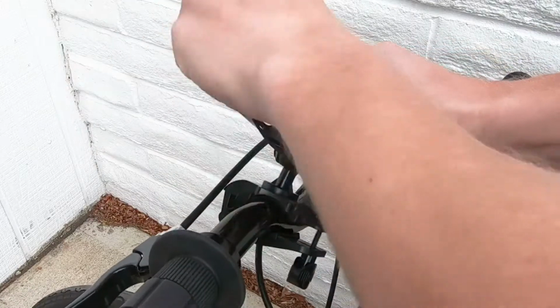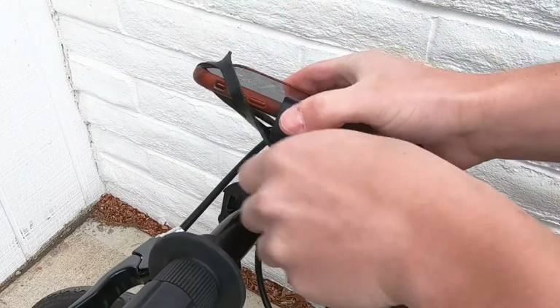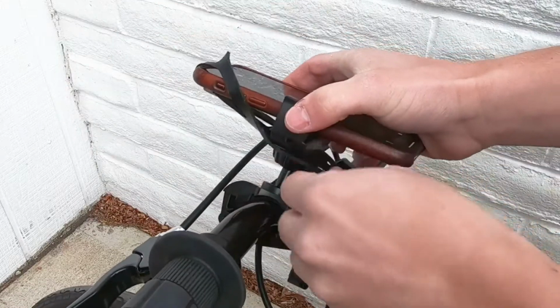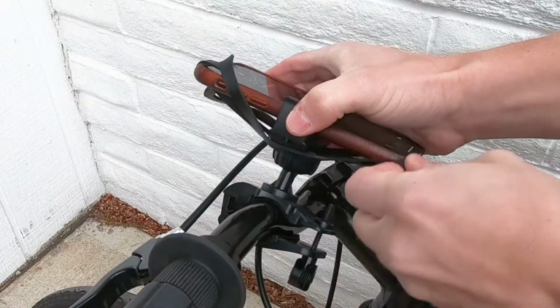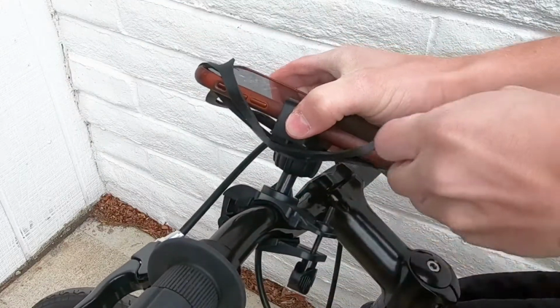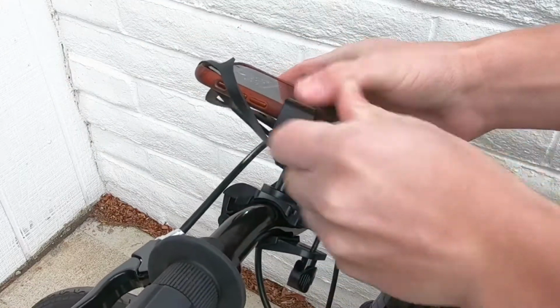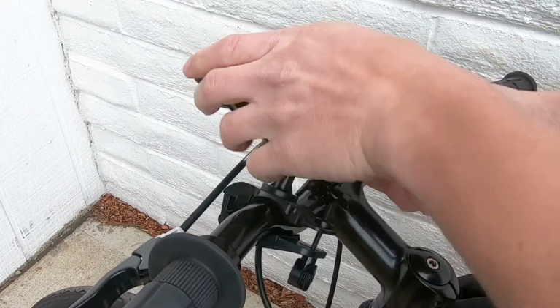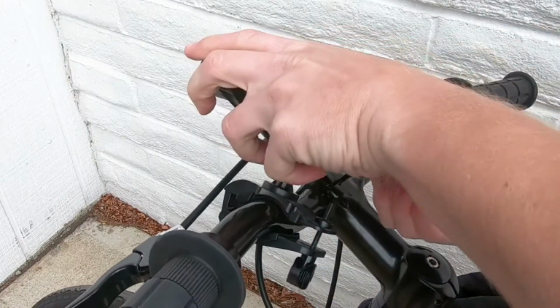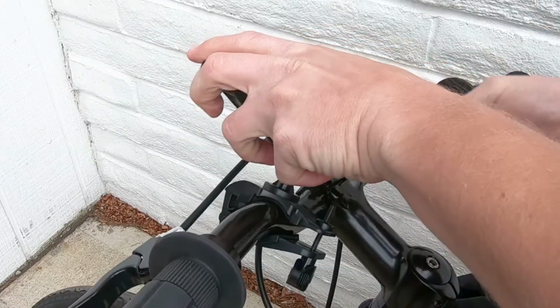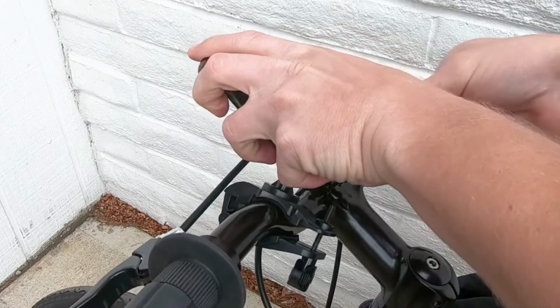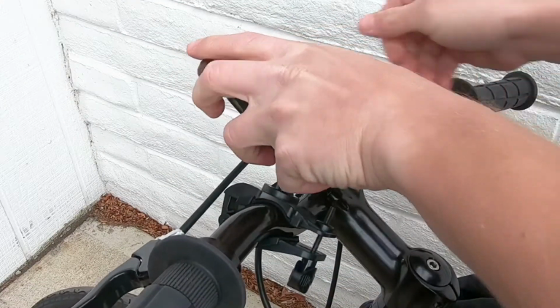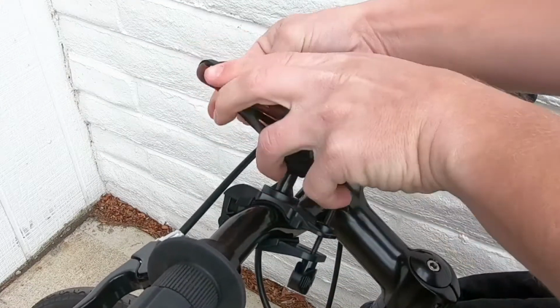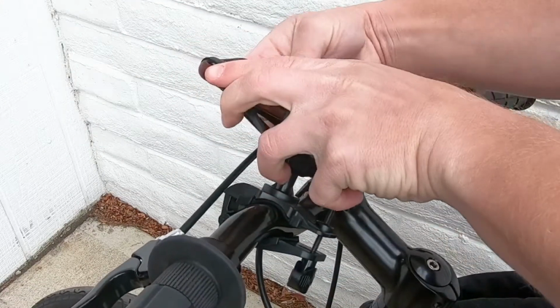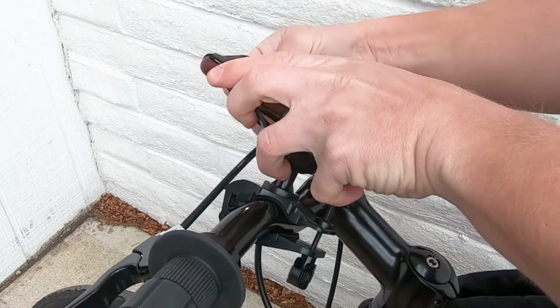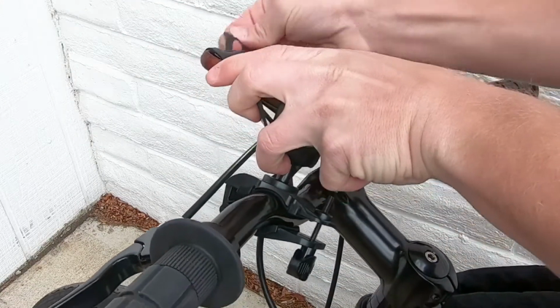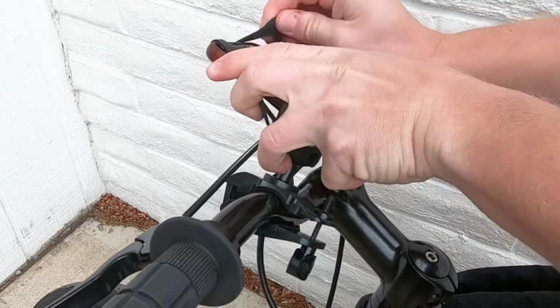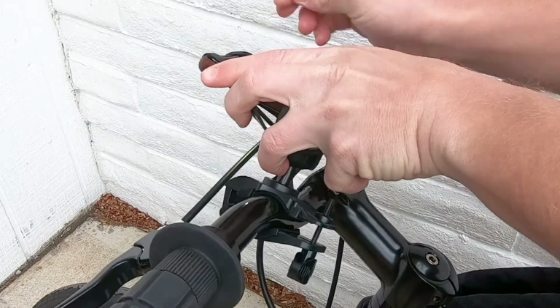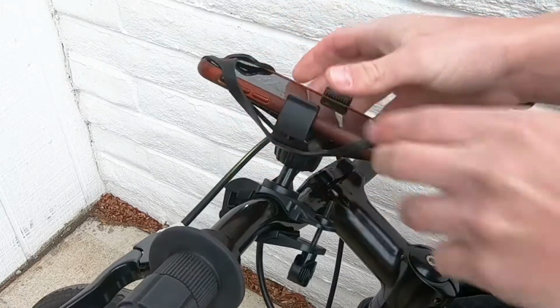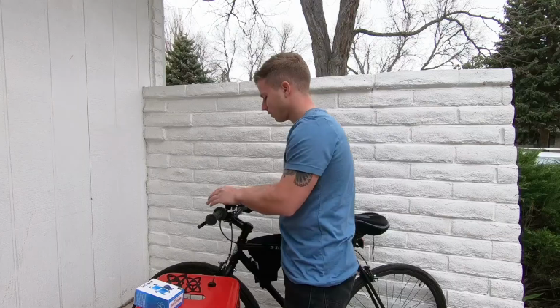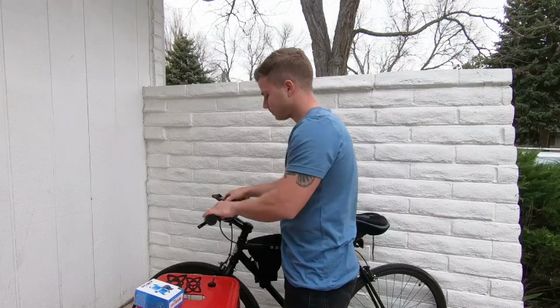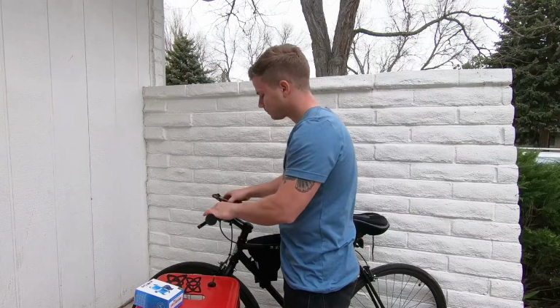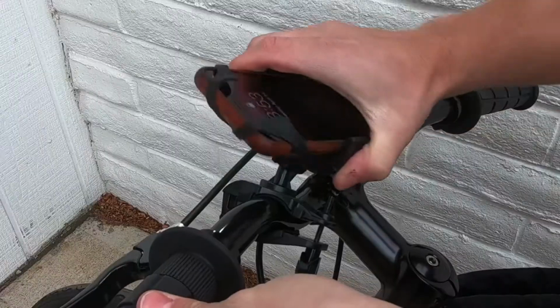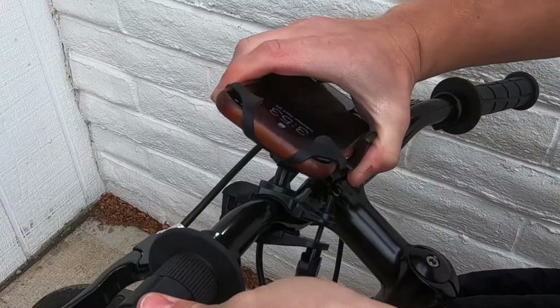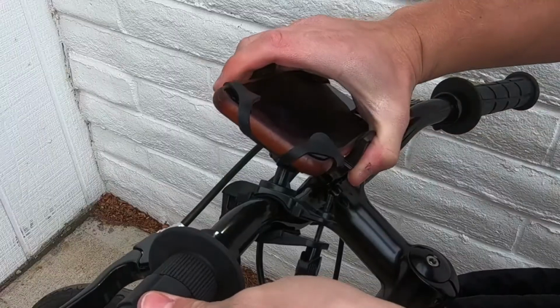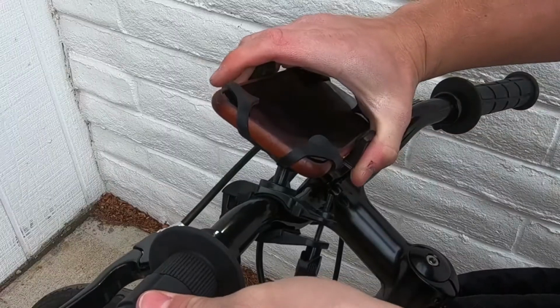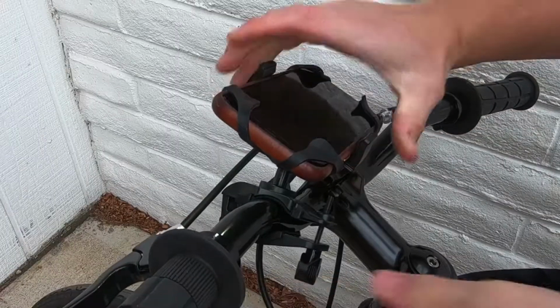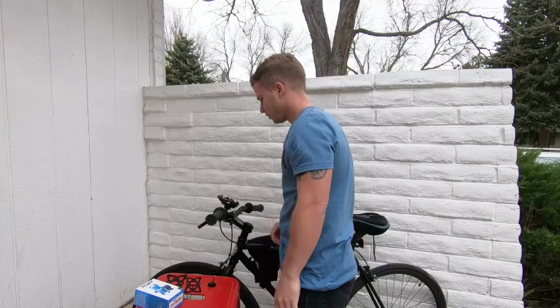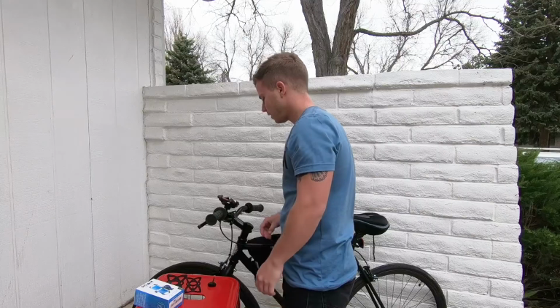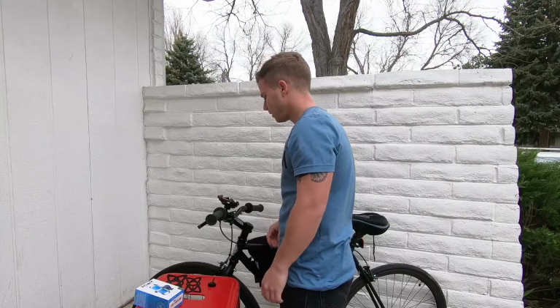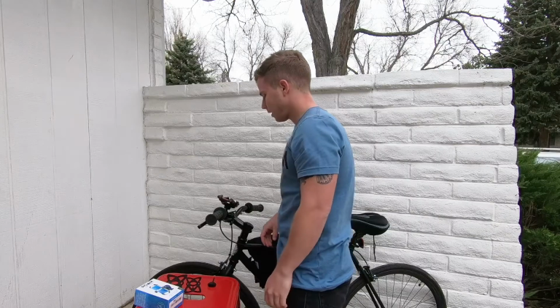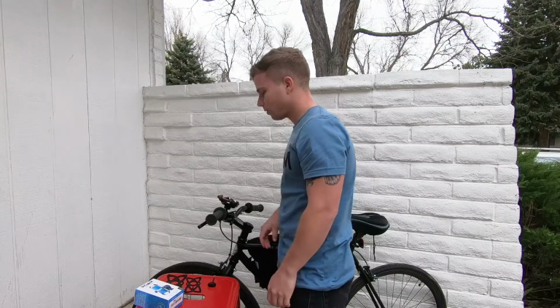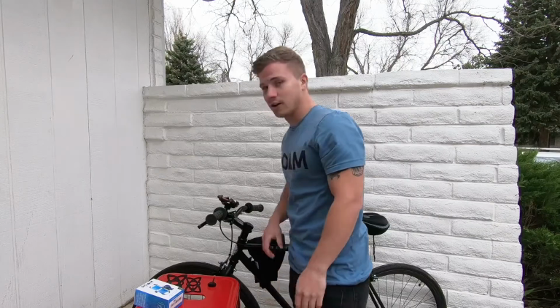Put each corner of the silicone net around each corner of your phone. Put it in the position you want and you're ready to go.